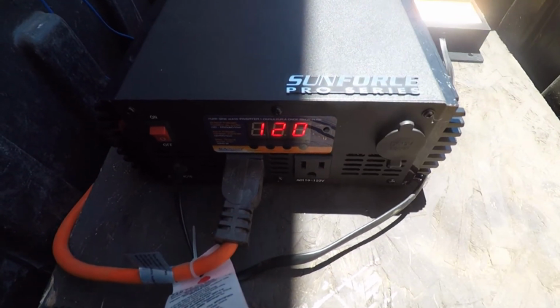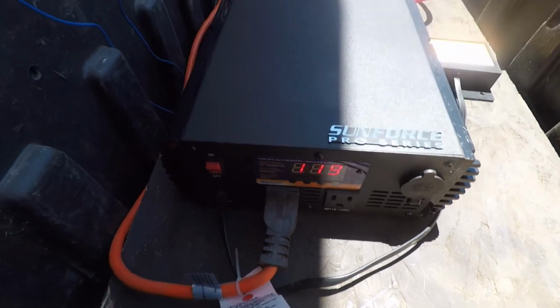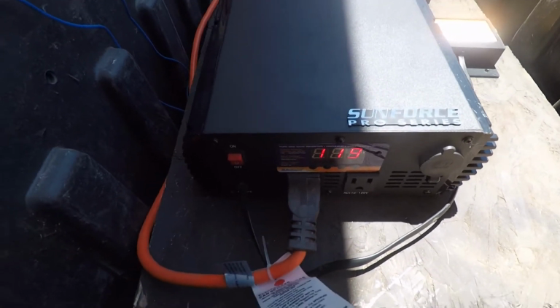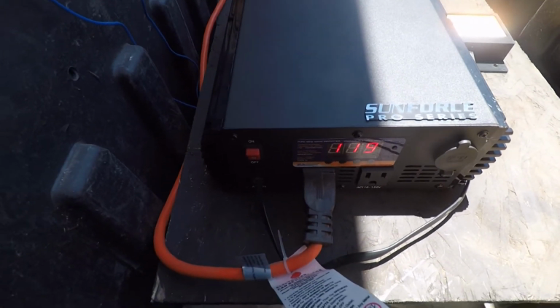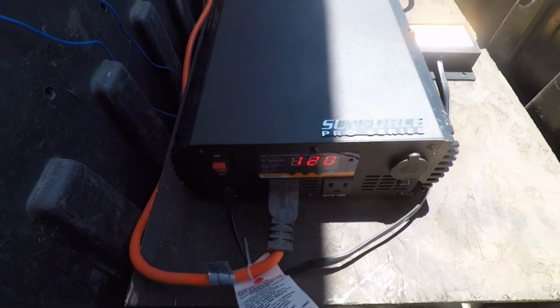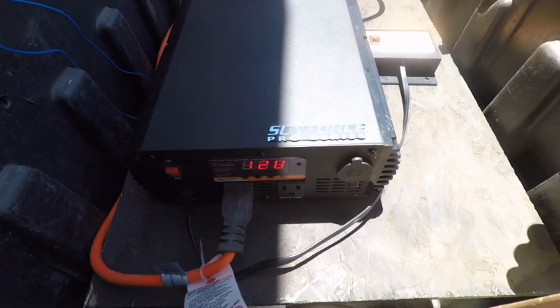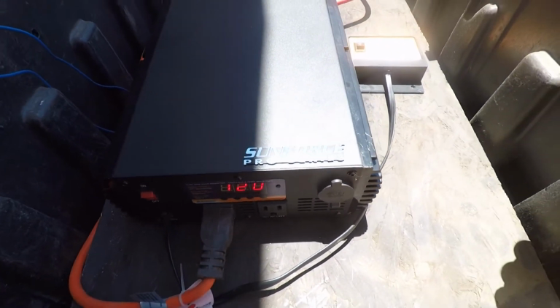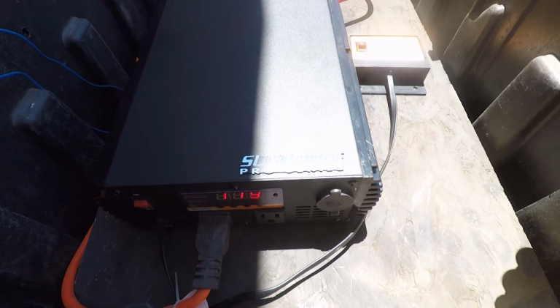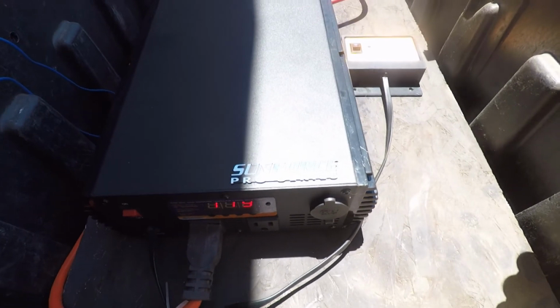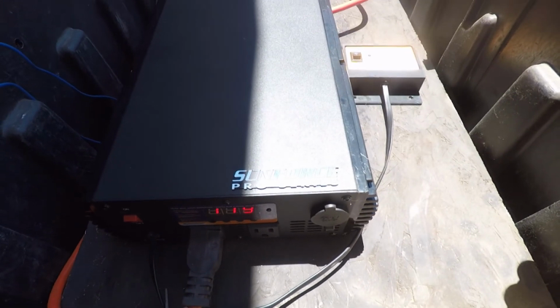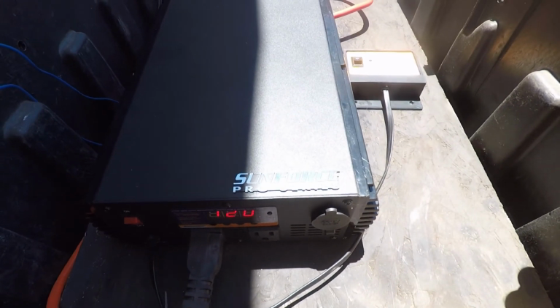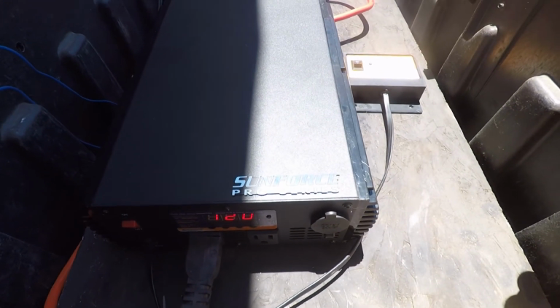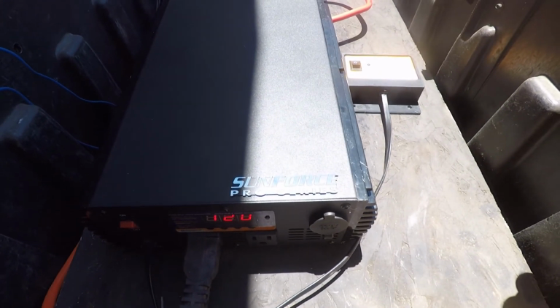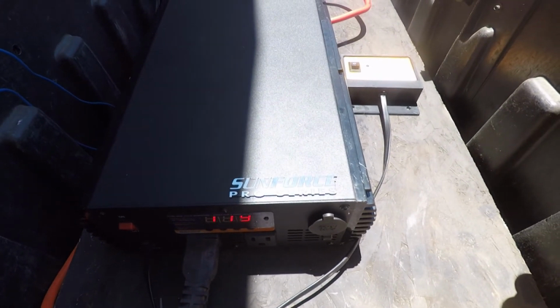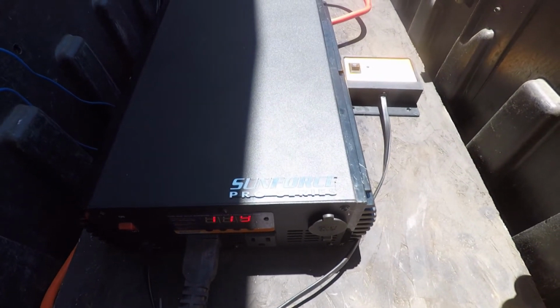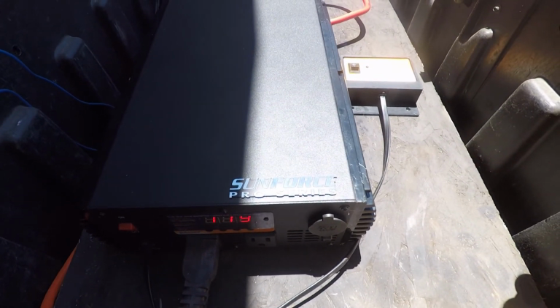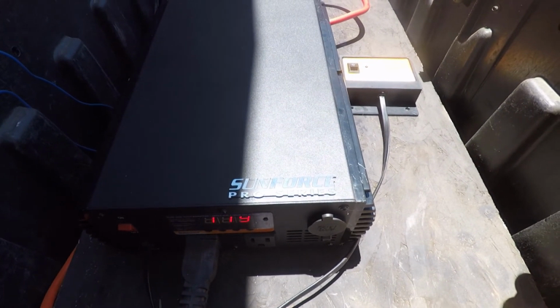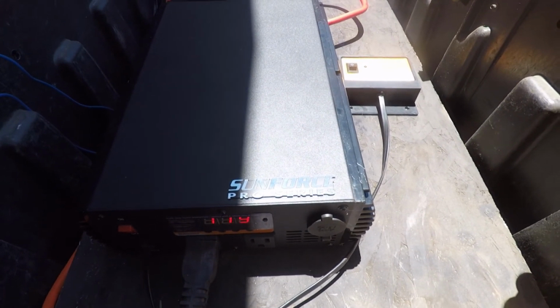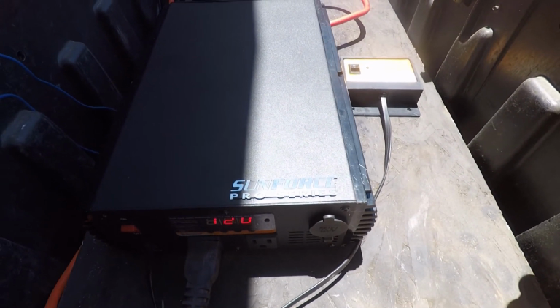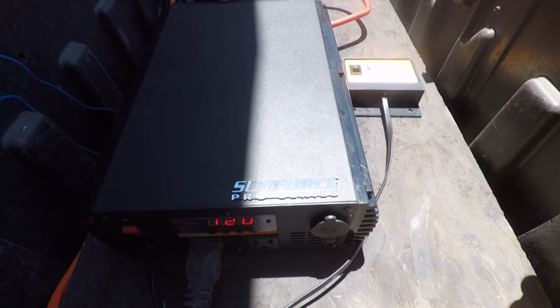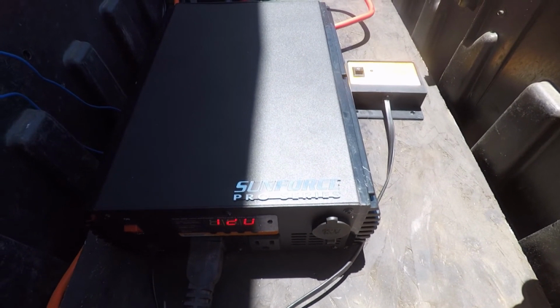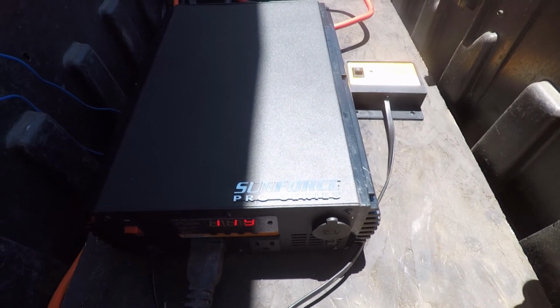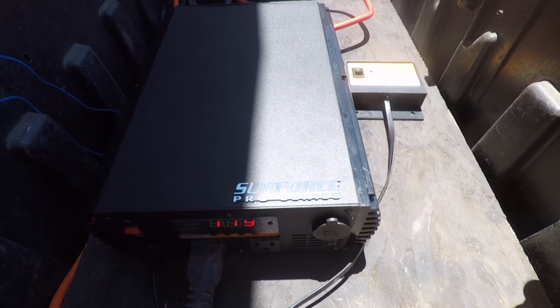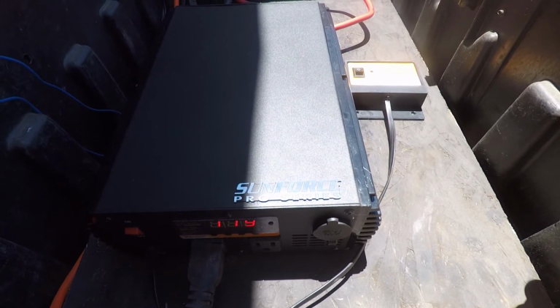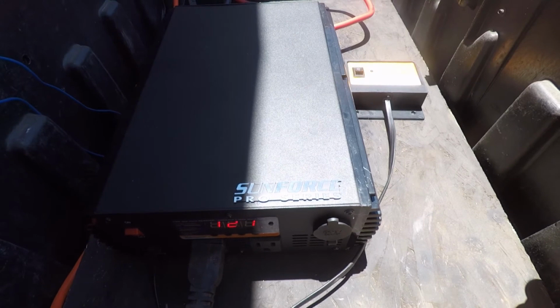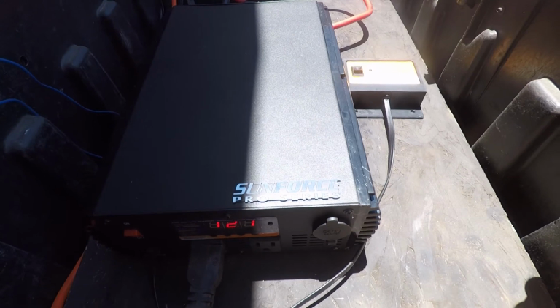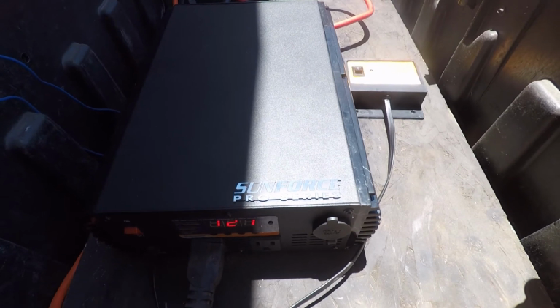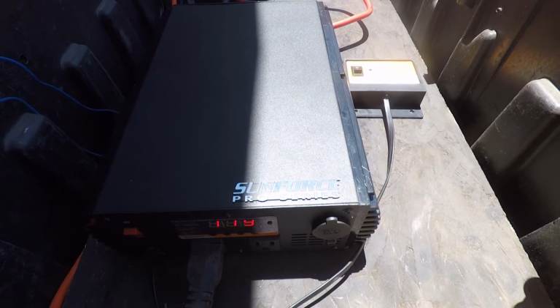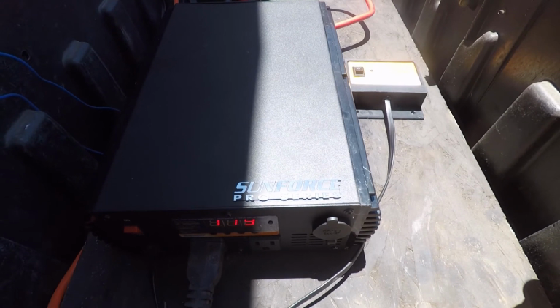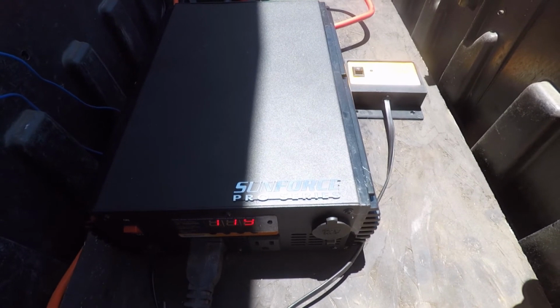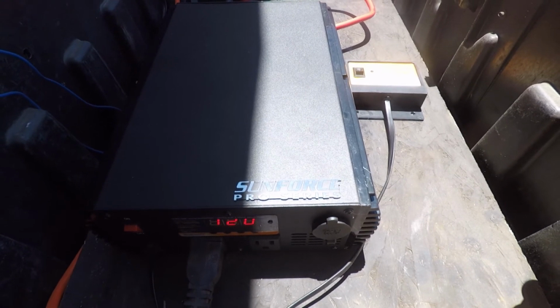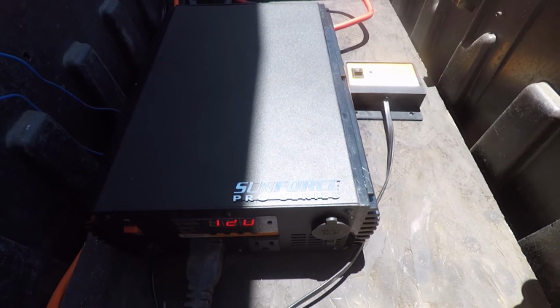You can turn it on and off with the remote. That's my Sunforce Pro Series 1000 watt inverter — that's my upgrade for my solar system.